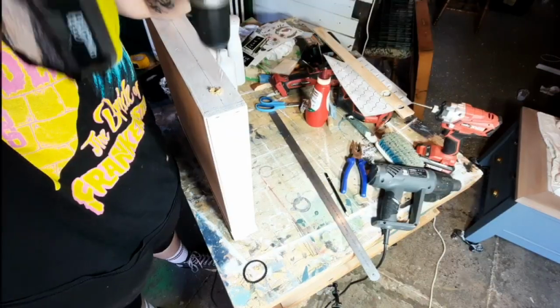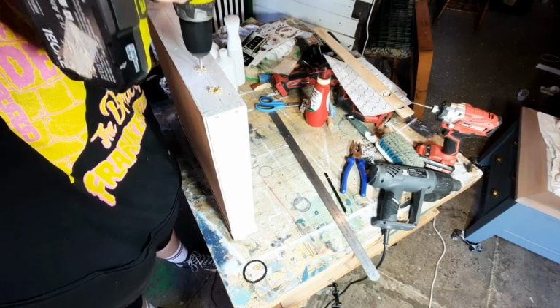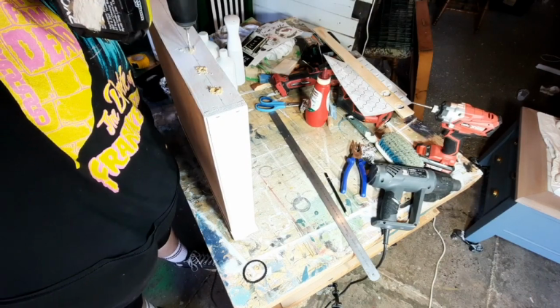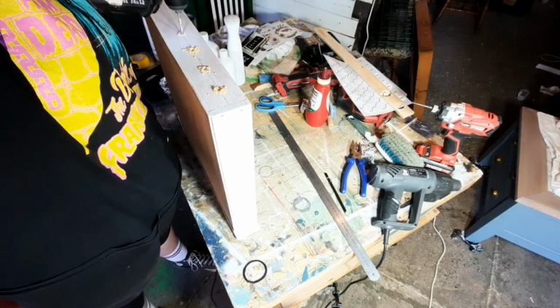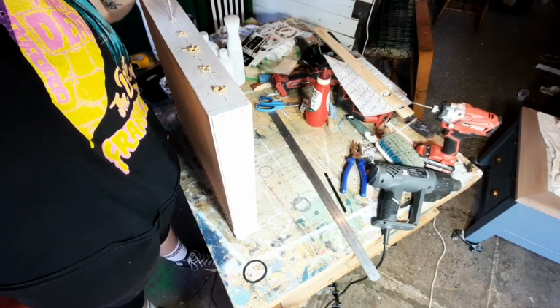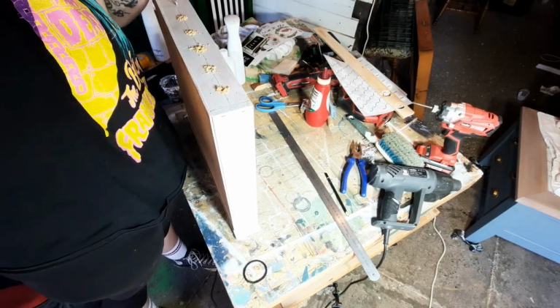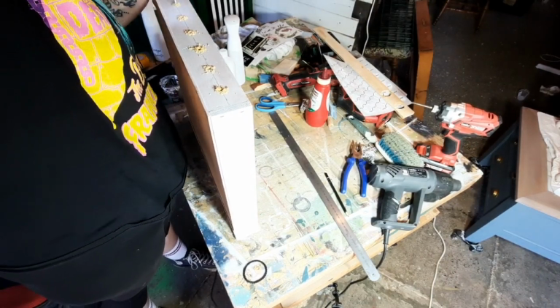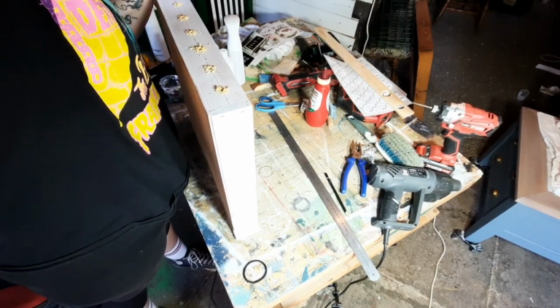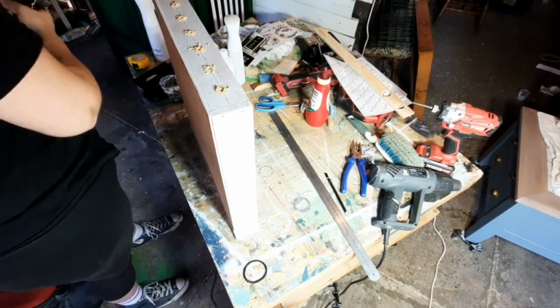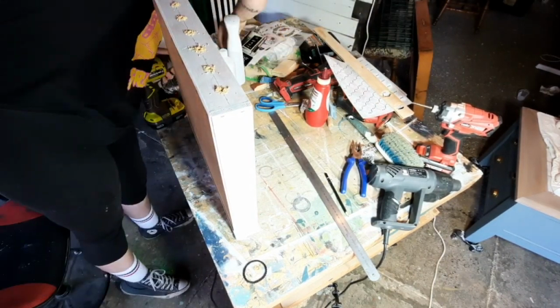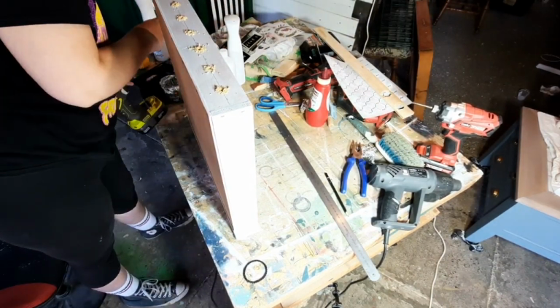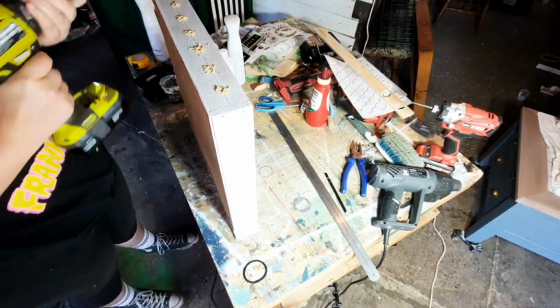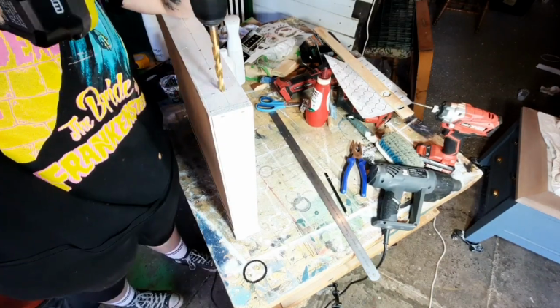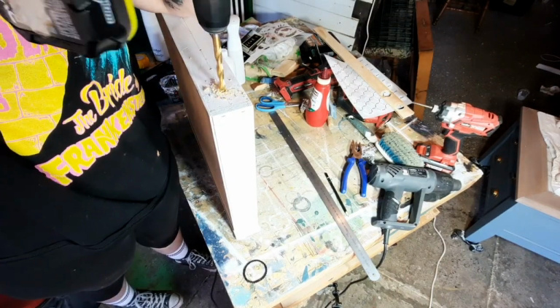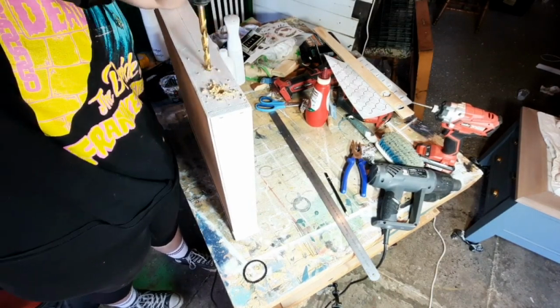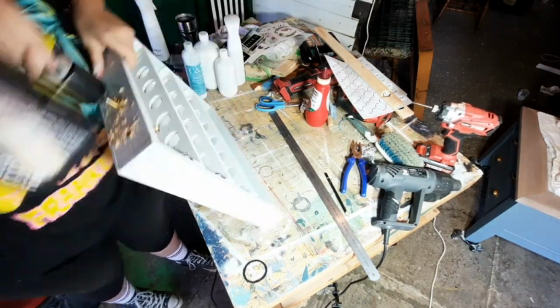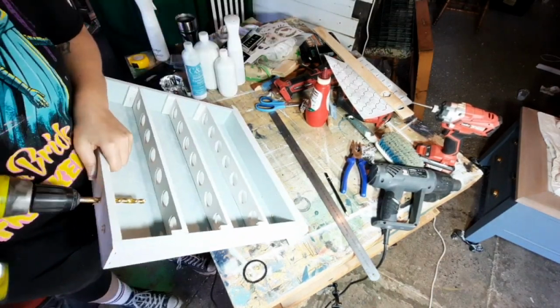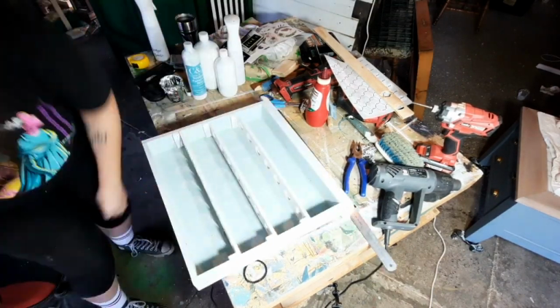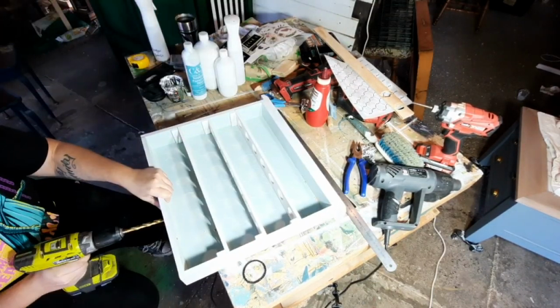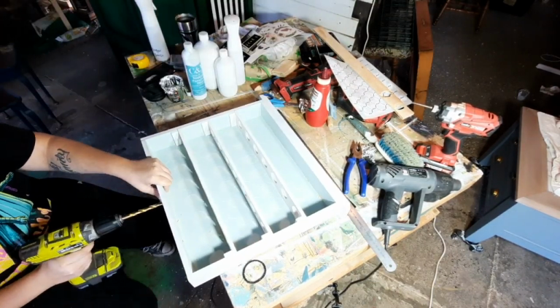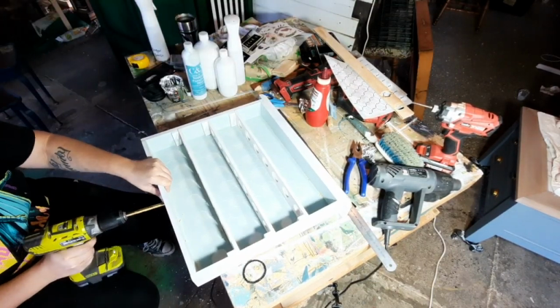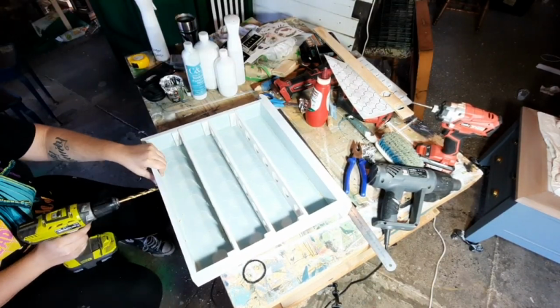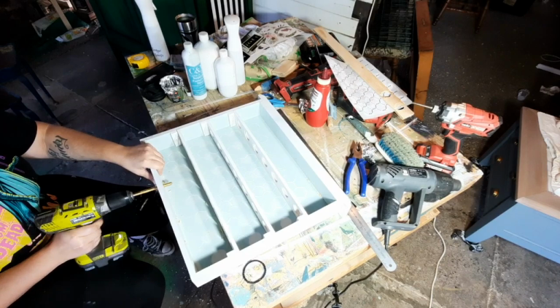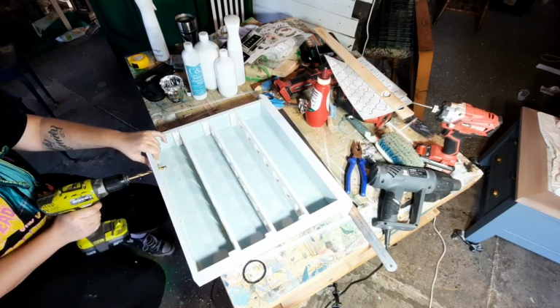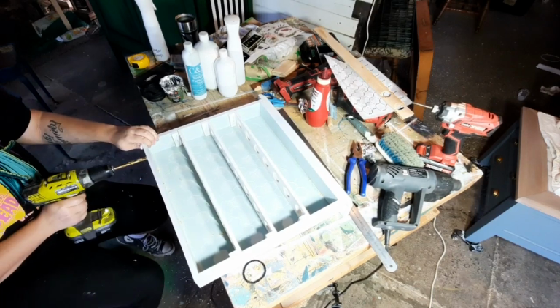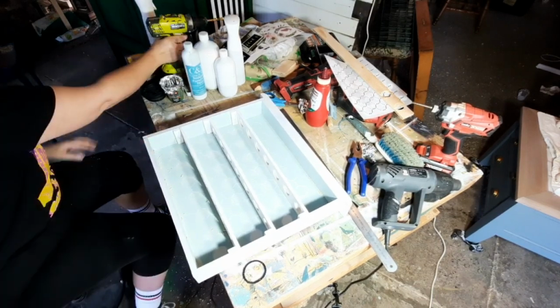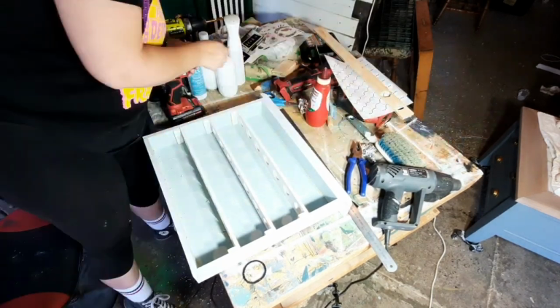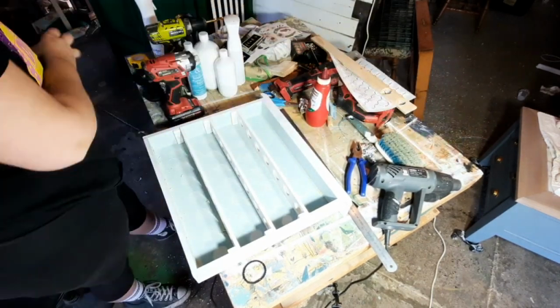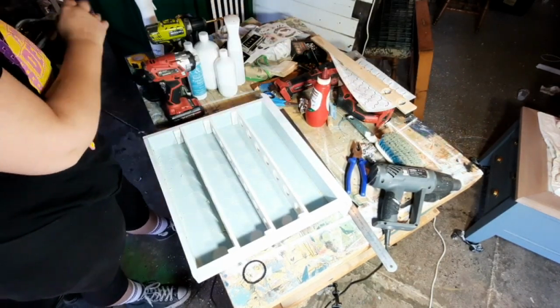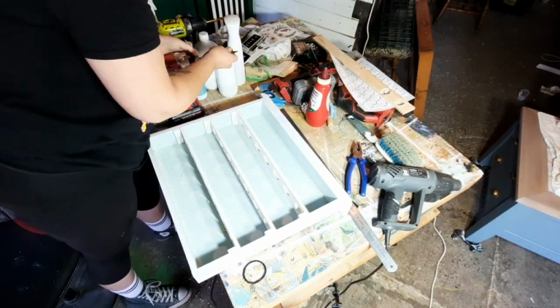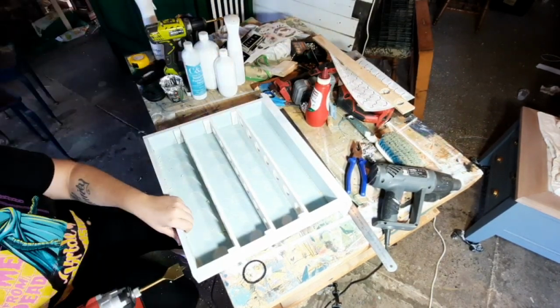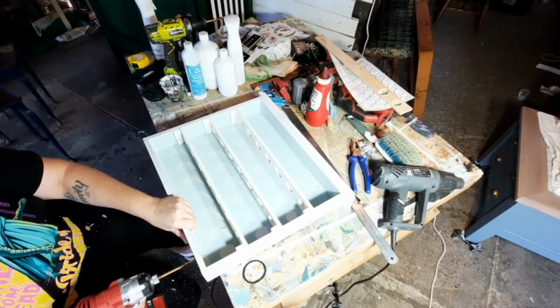So I had a brain fart and forgot to put egg holes in the bottom of the drawer — so in the bottom shelf. I just quickly ran the drill through and made some holes in the bottom part, then cleaned them up and painted it.